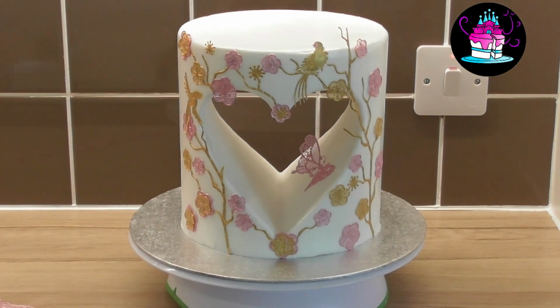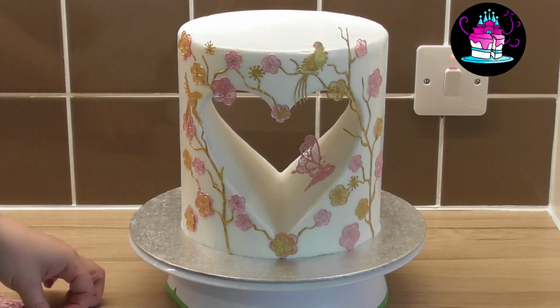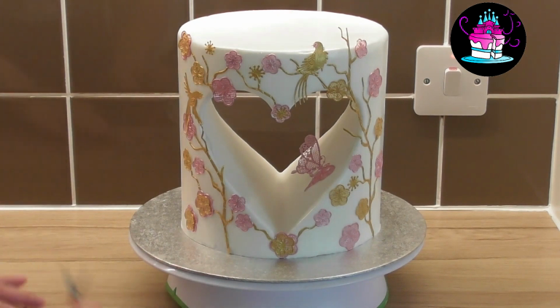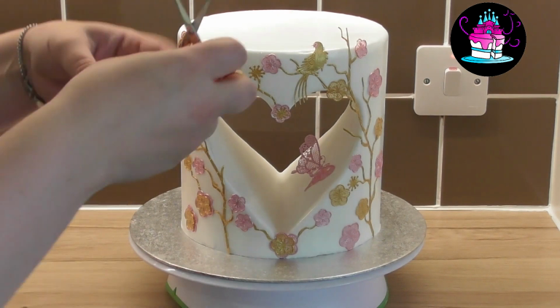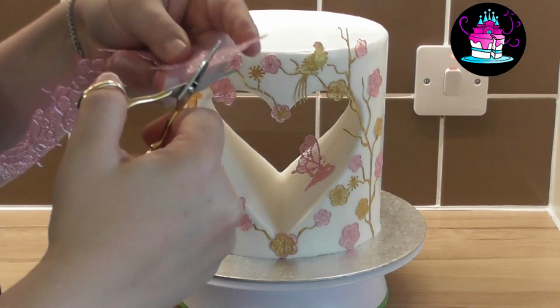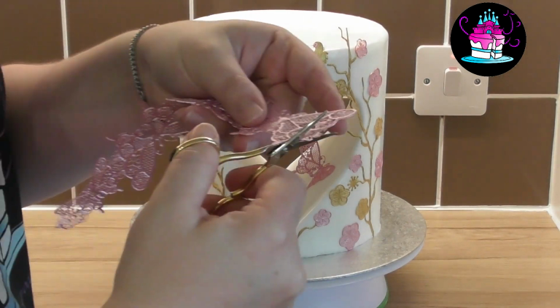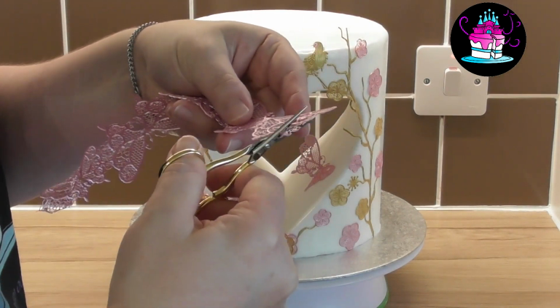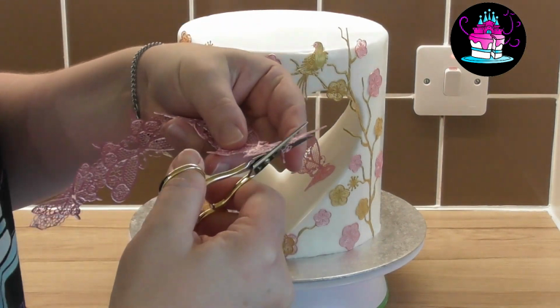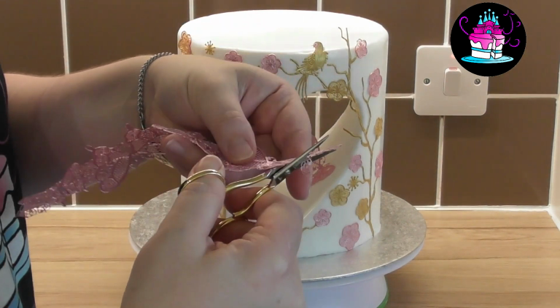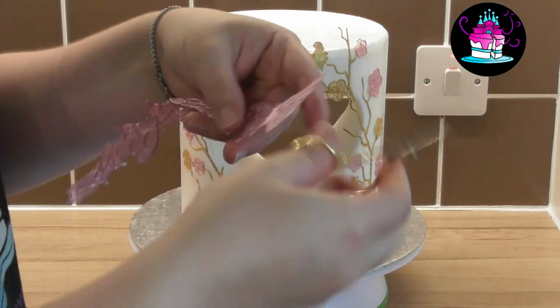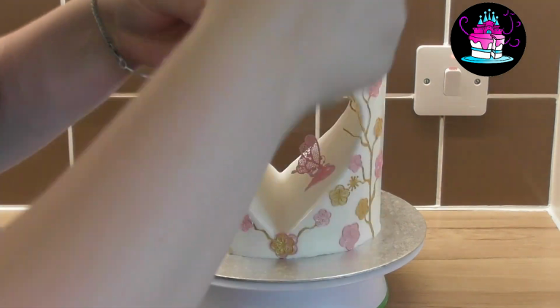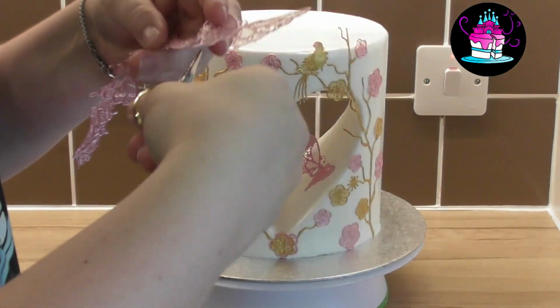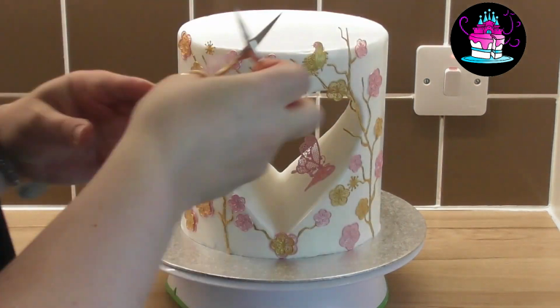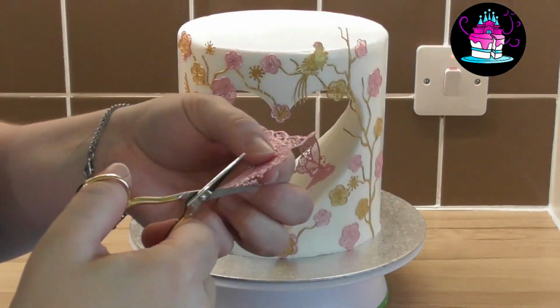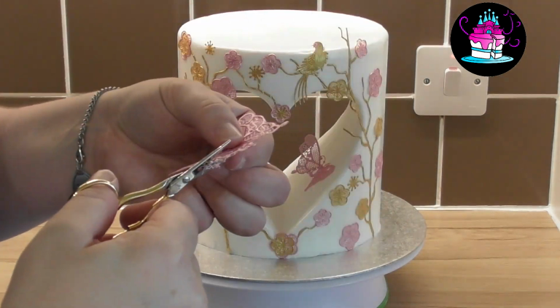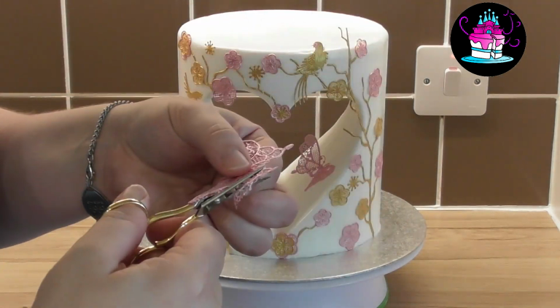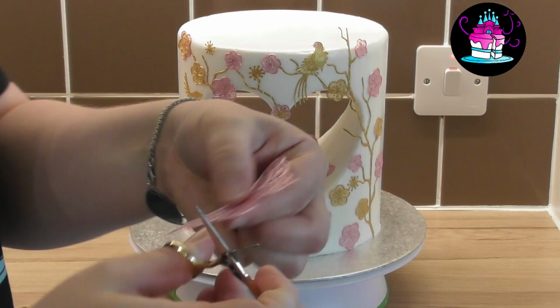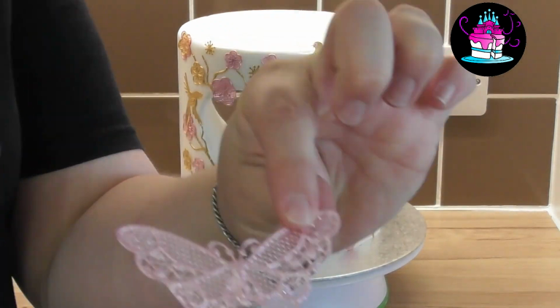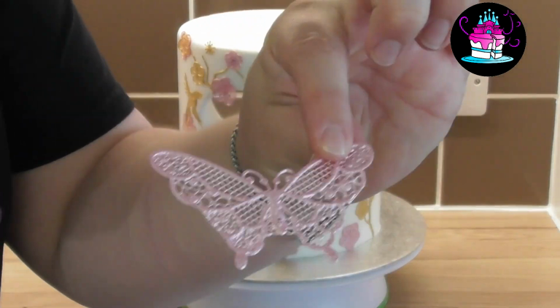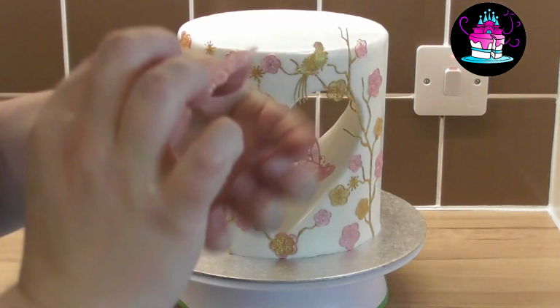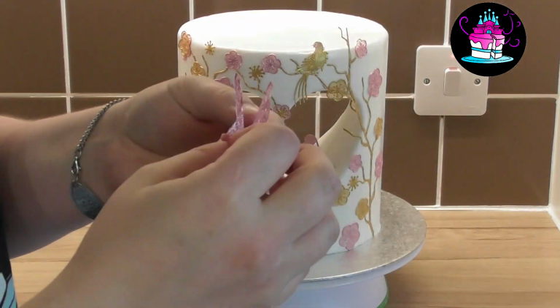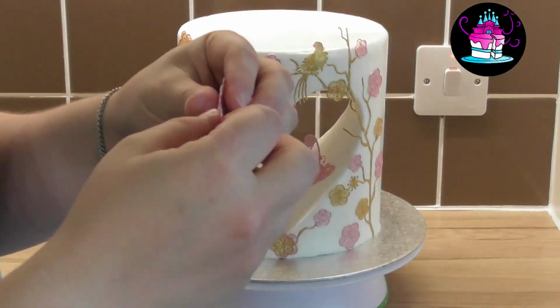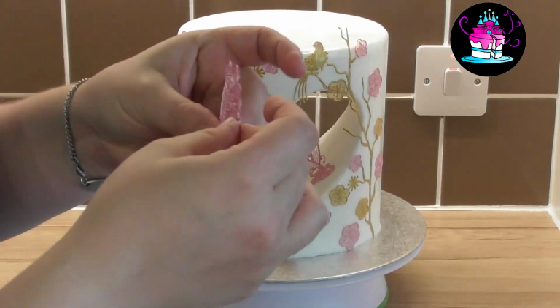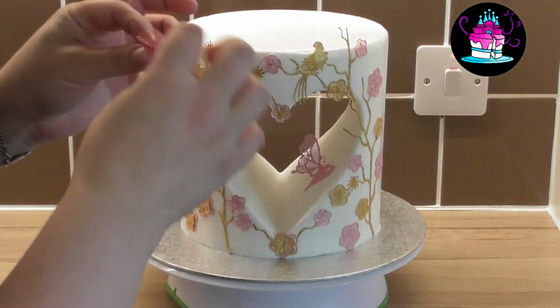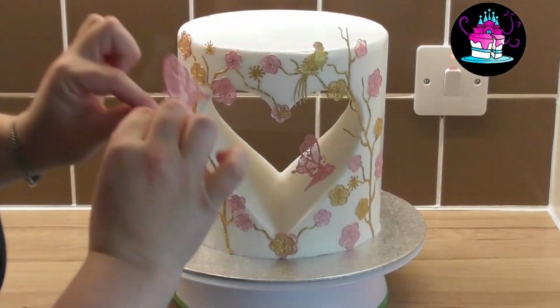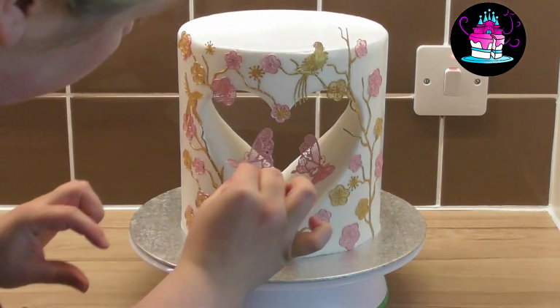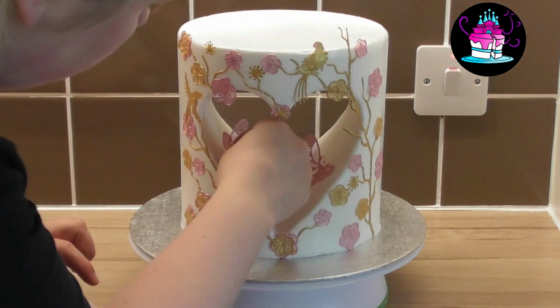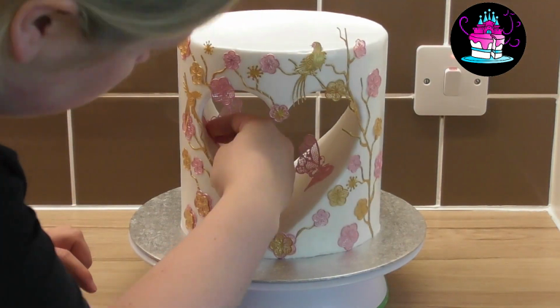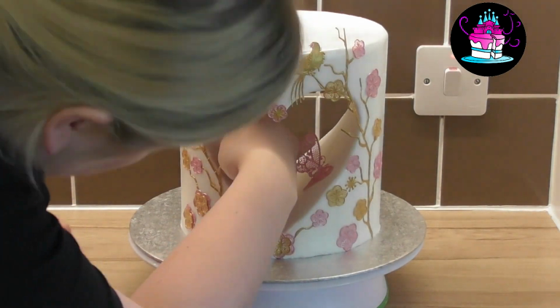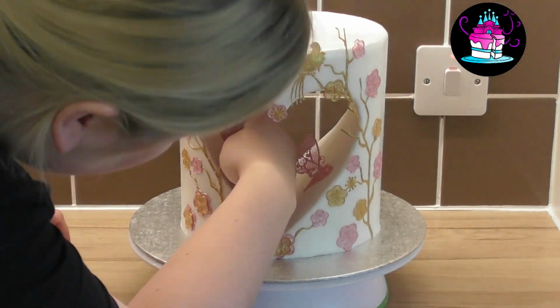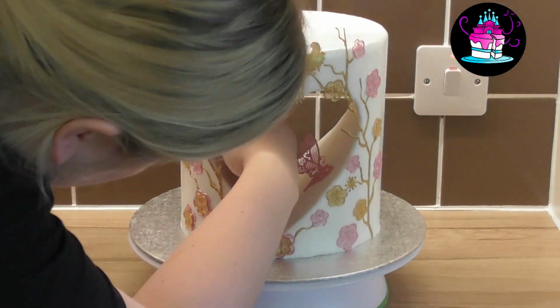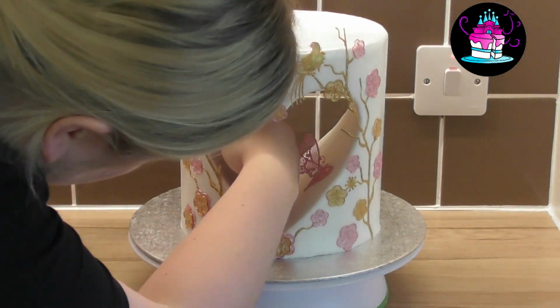Cake lace is a wonderful product to work with. It's simple, it's easy, but so, so striking and effective.